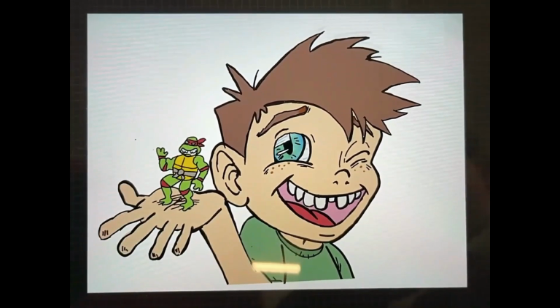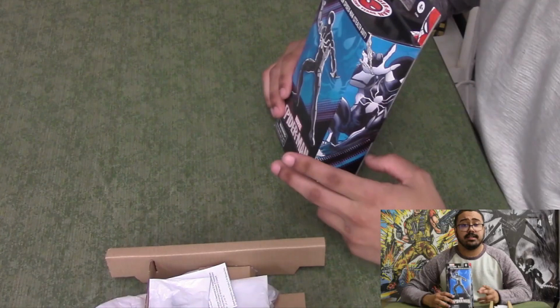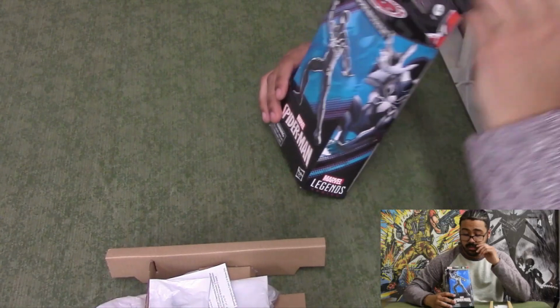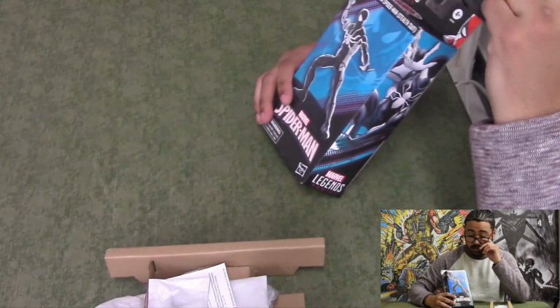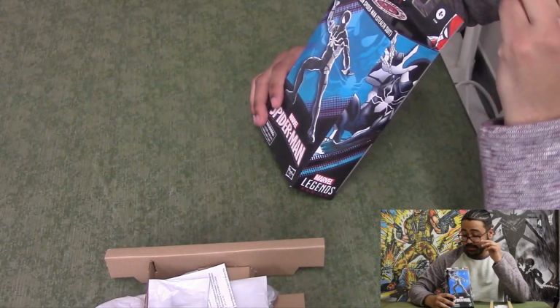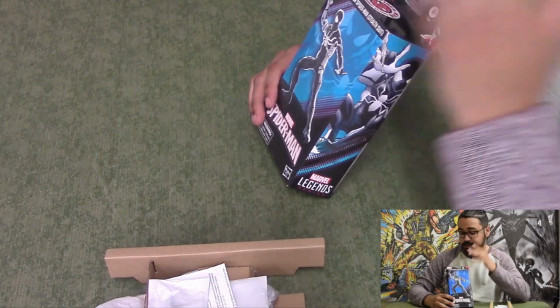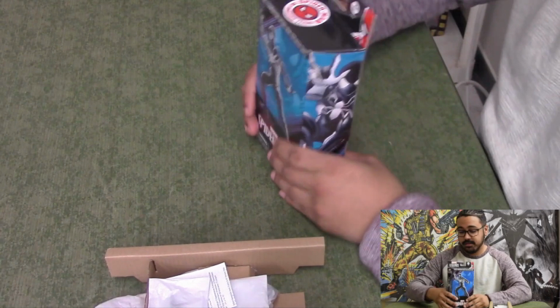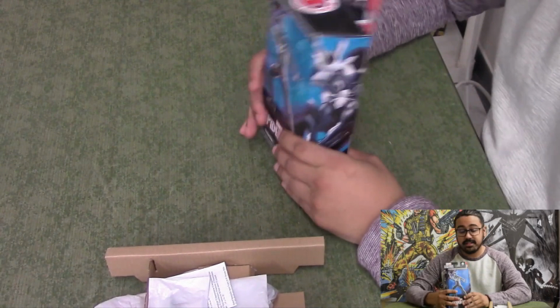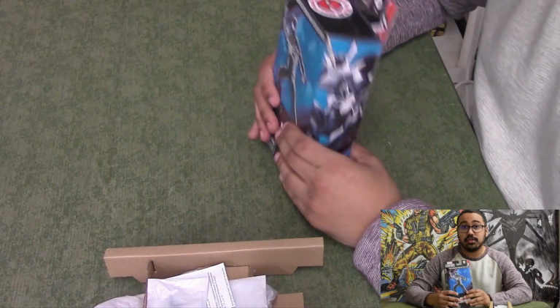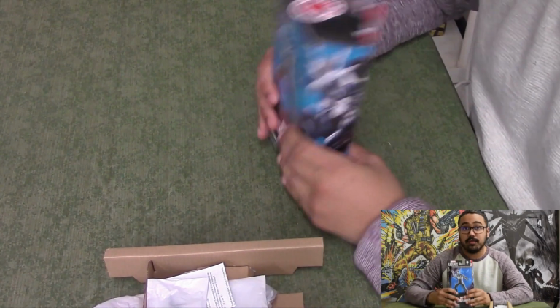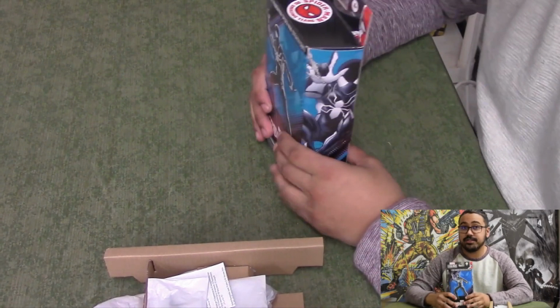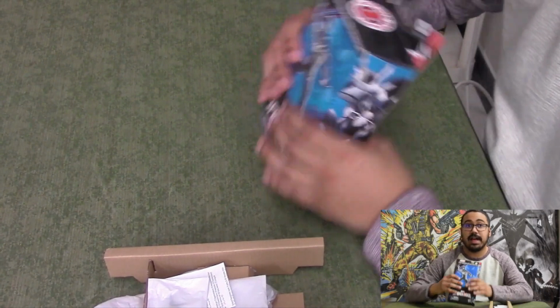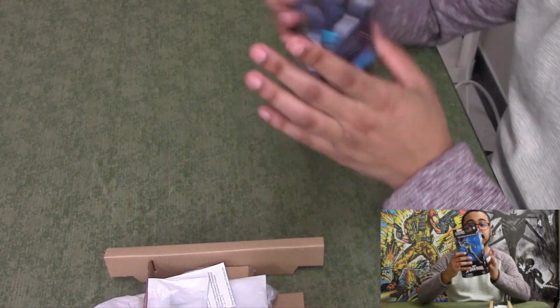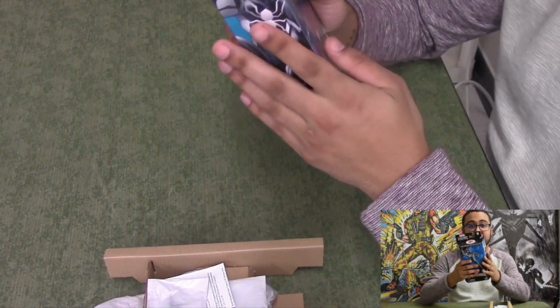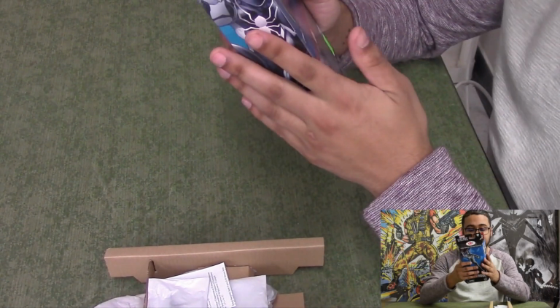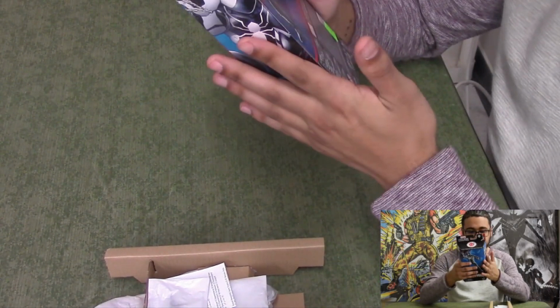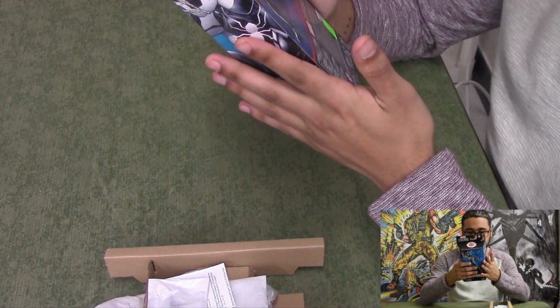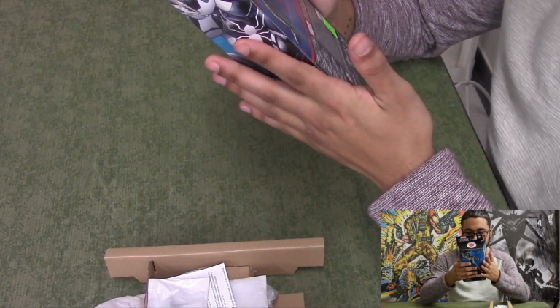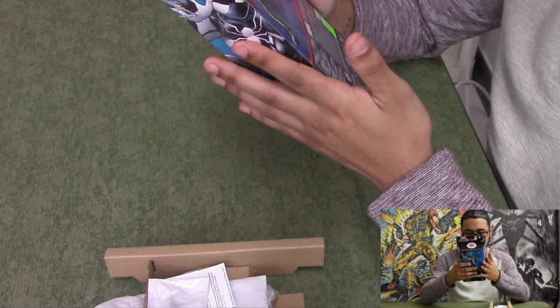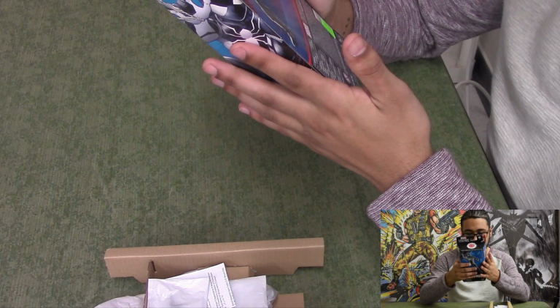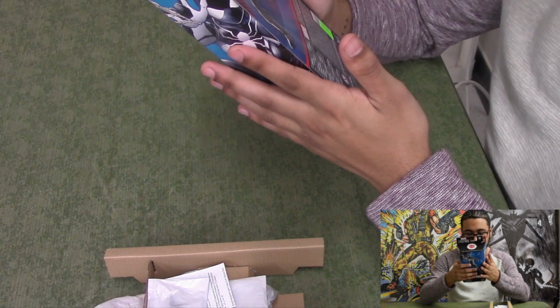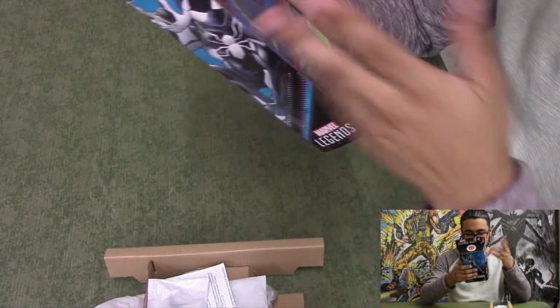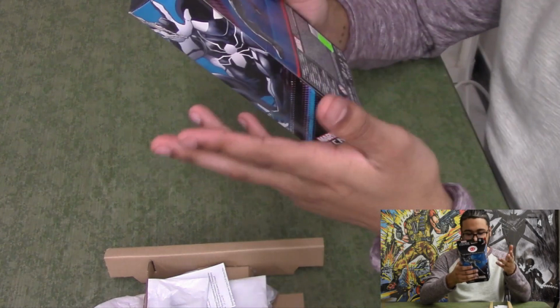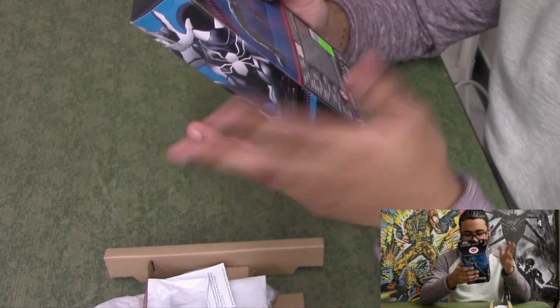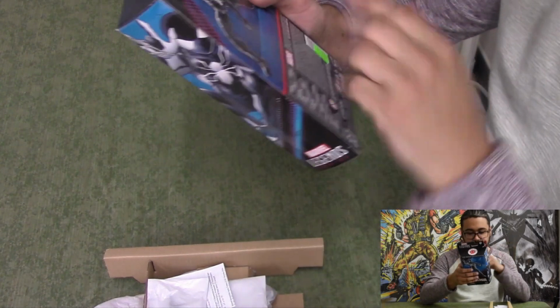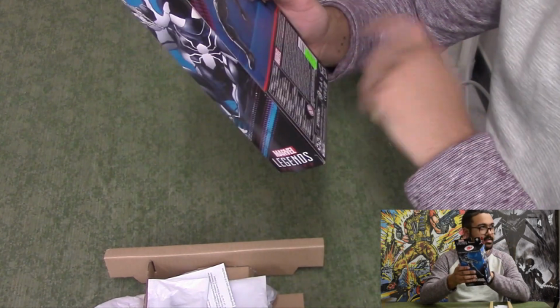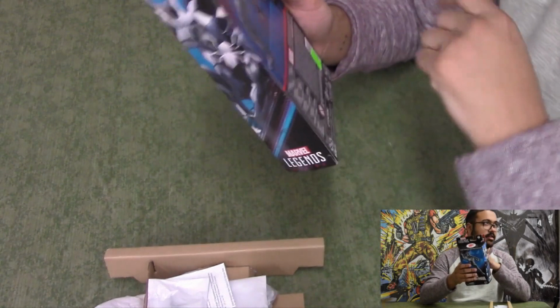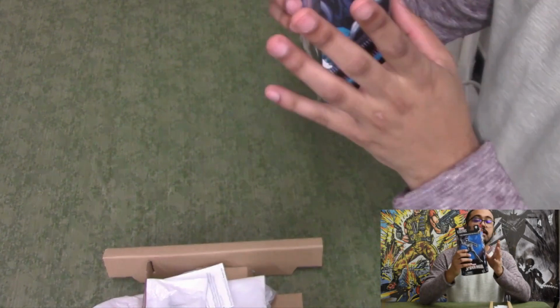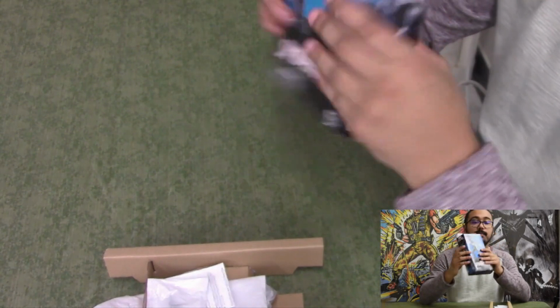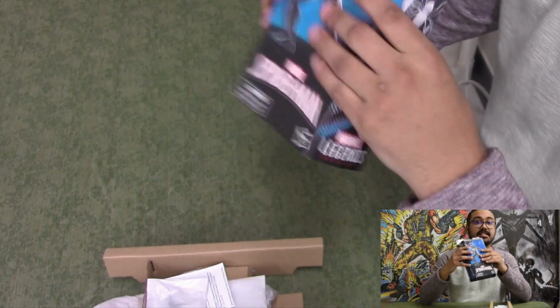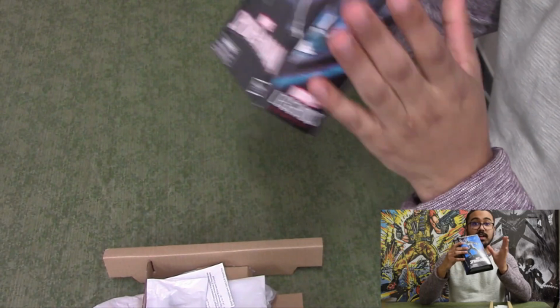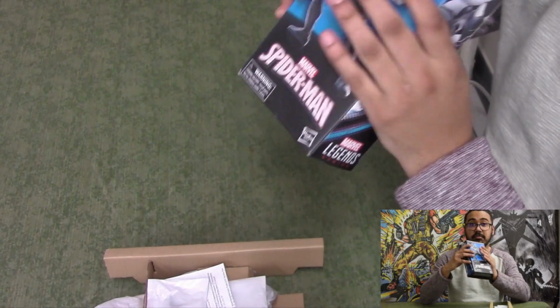Hey guys, Corbin here. We got ourselves the first Marvel Legends figure I've got since Hasbro — Hasbro, who makes Marvel Legends — all right, we'll go ahead and say it's Hasbro. Yeah, there it is. This is since they have went all cardboard.